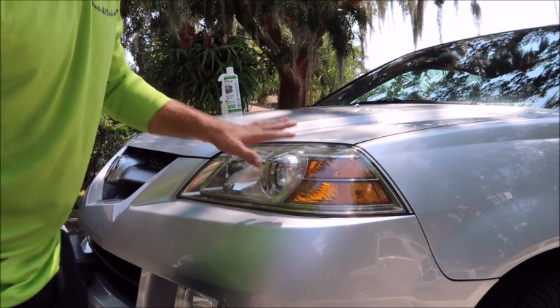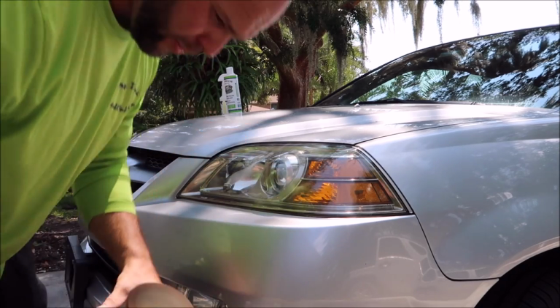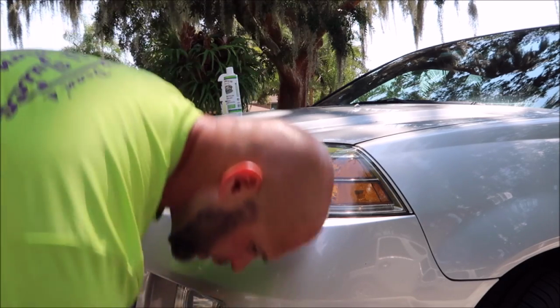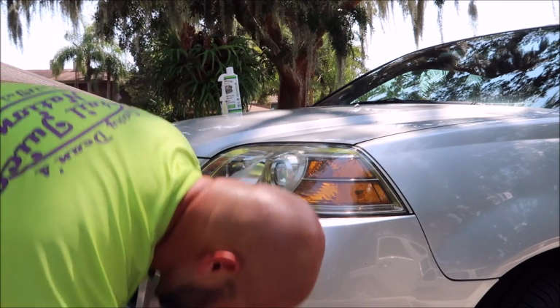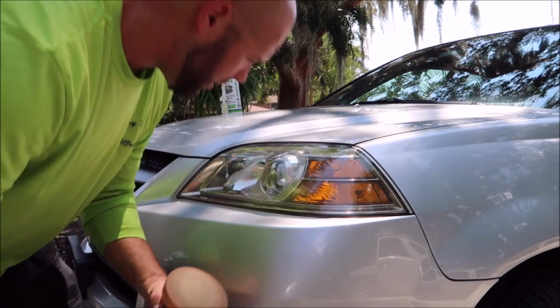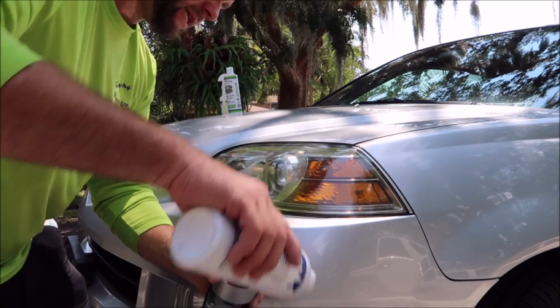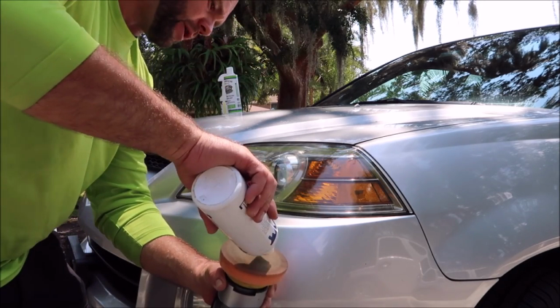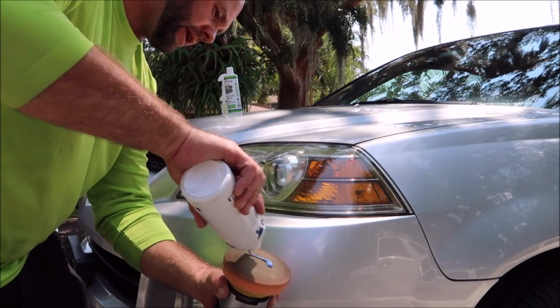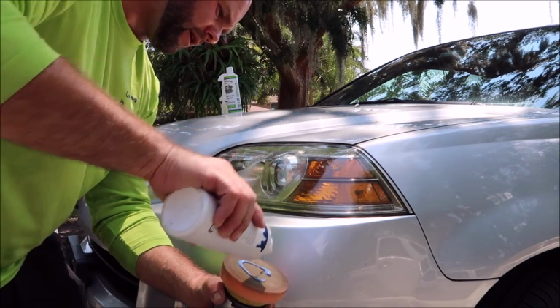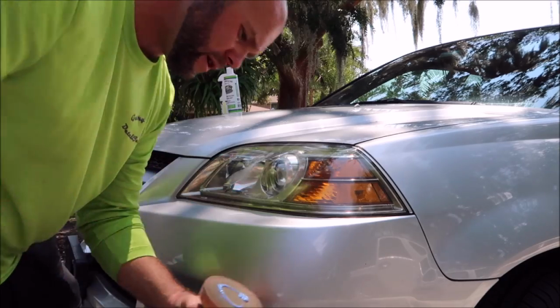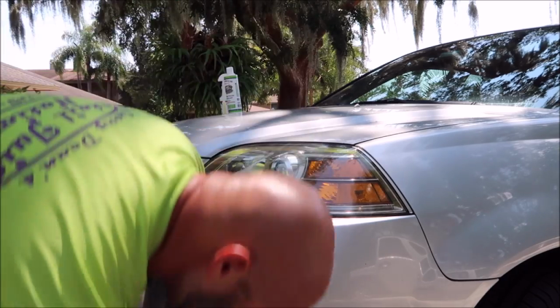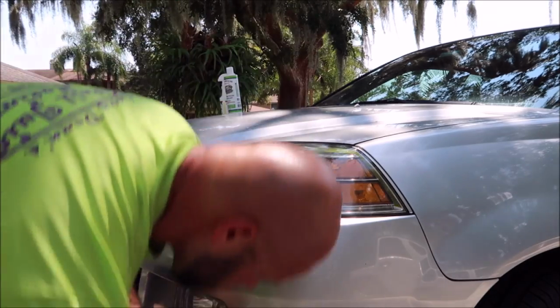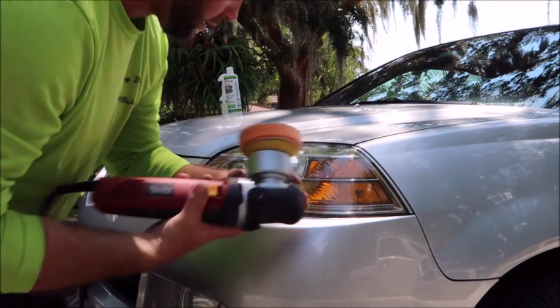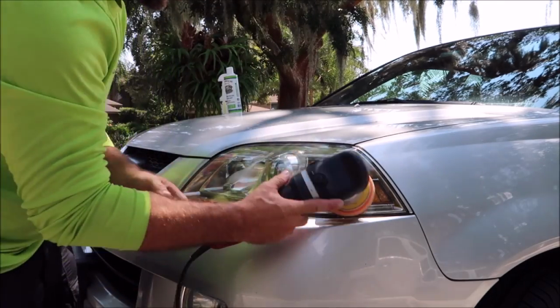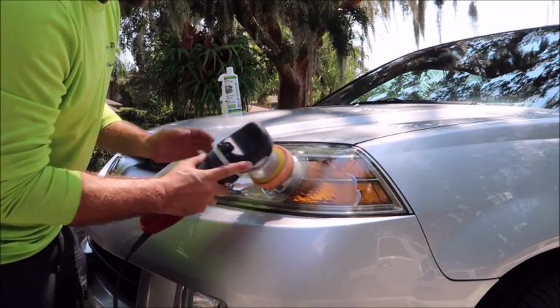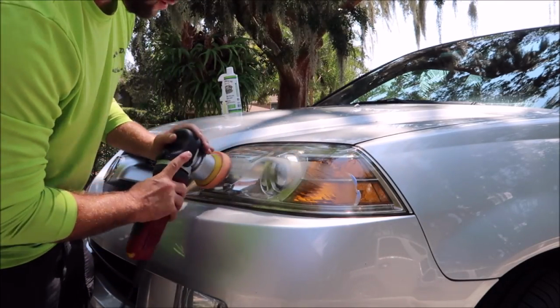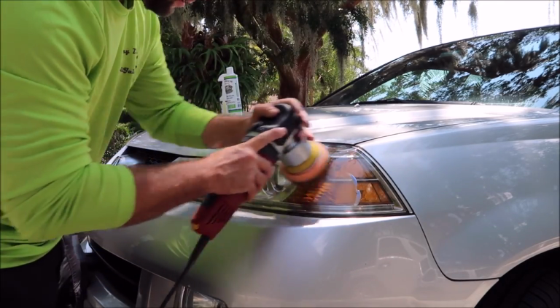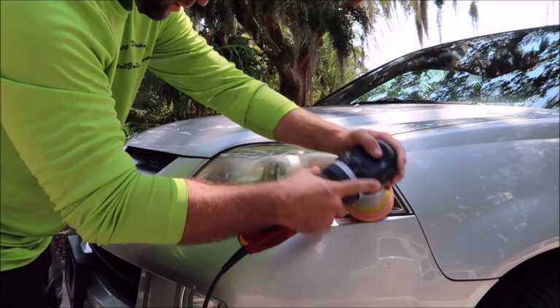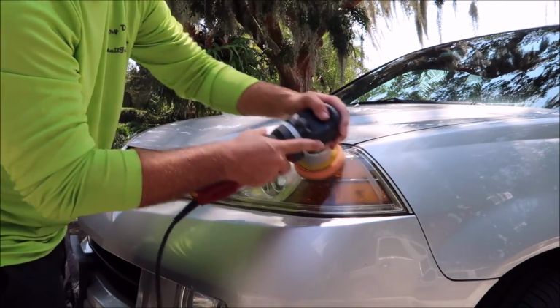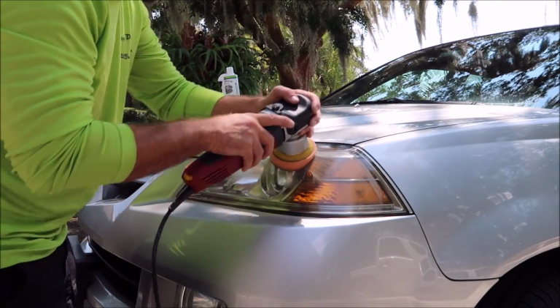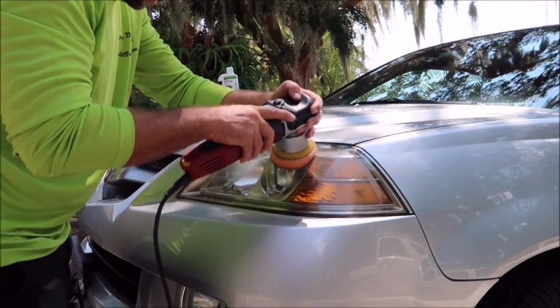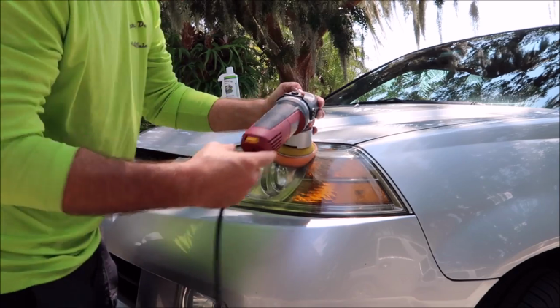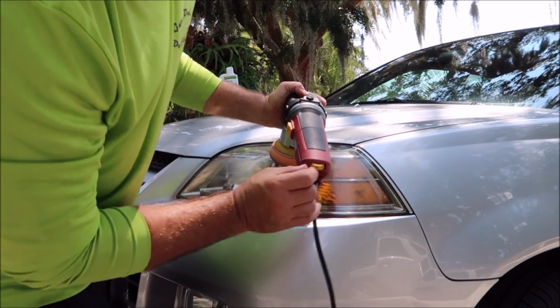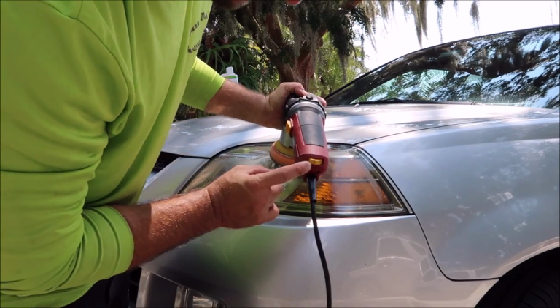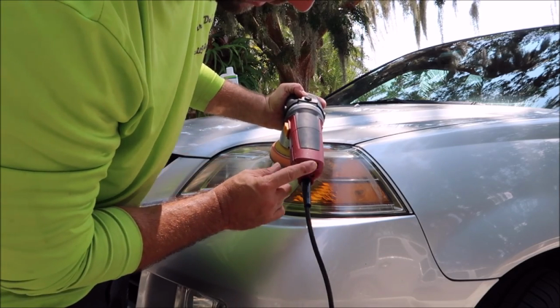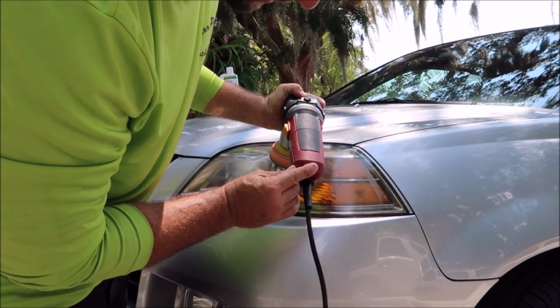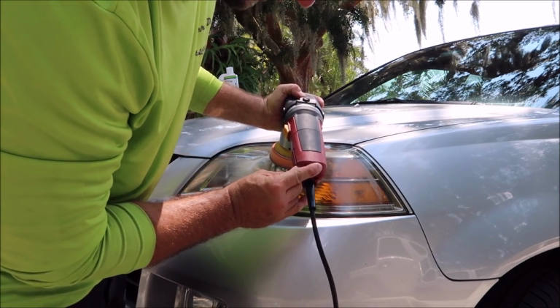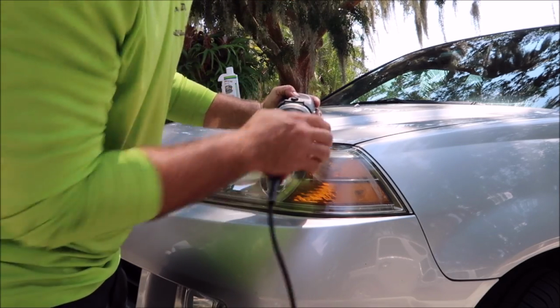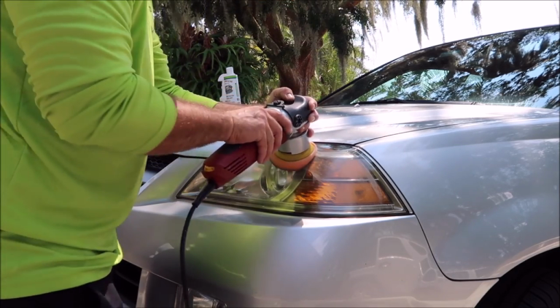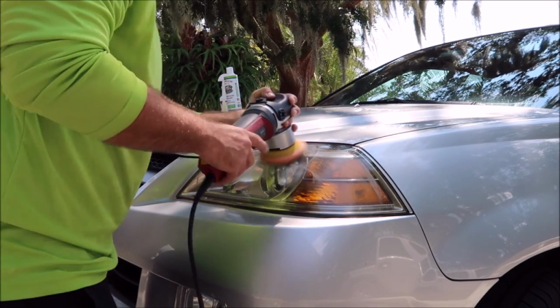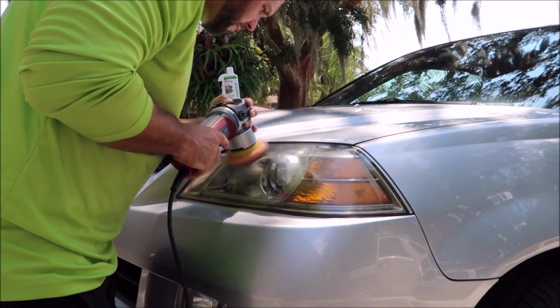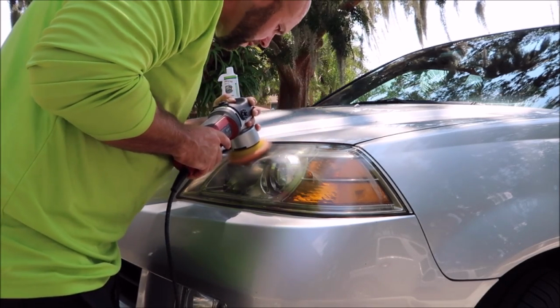Came out pretty good just with that one pass but I'm going to hit it again. I did speed it up to speed five for the second pass.